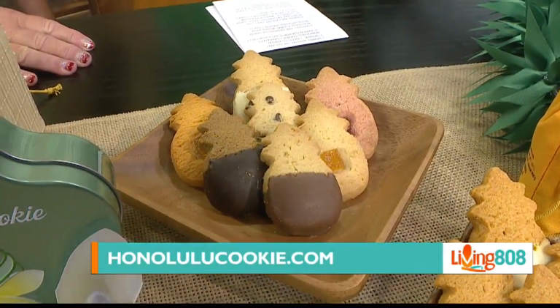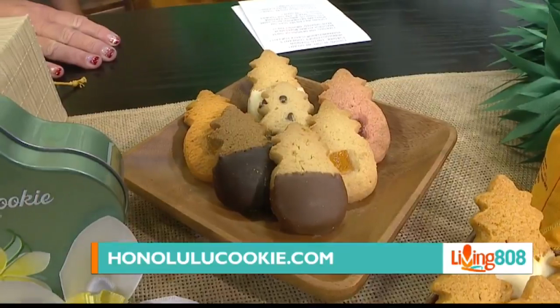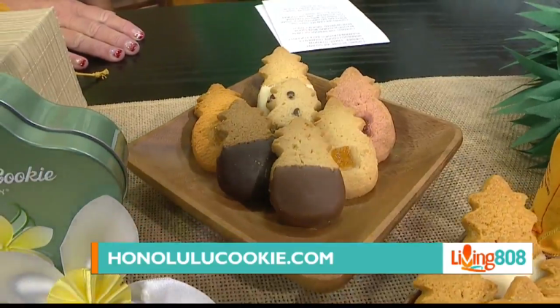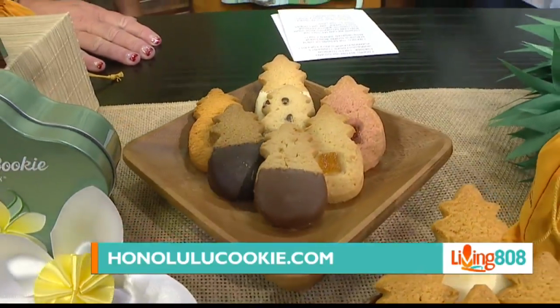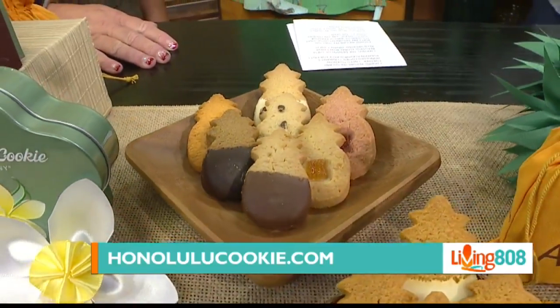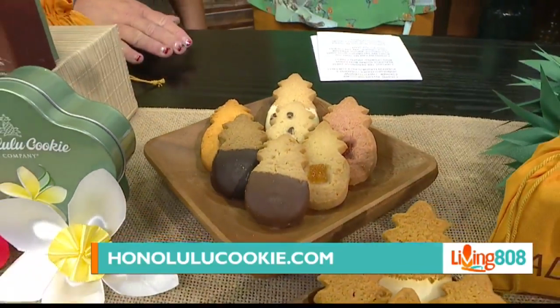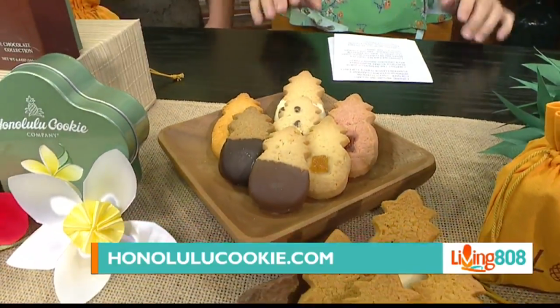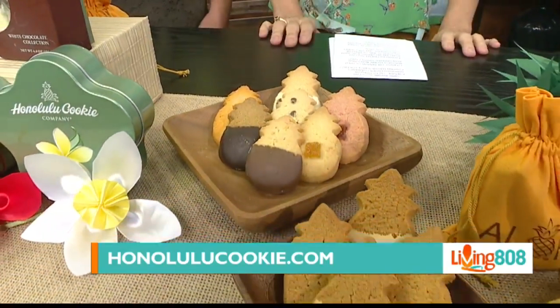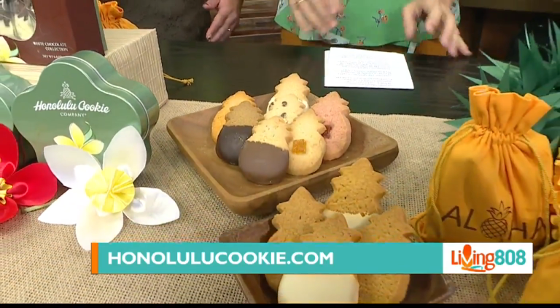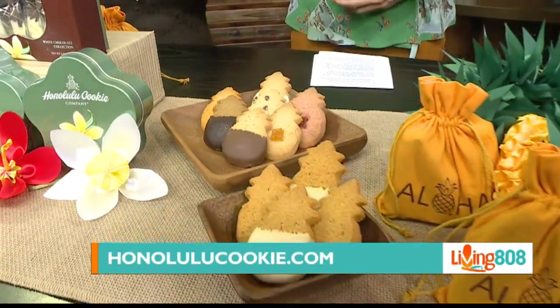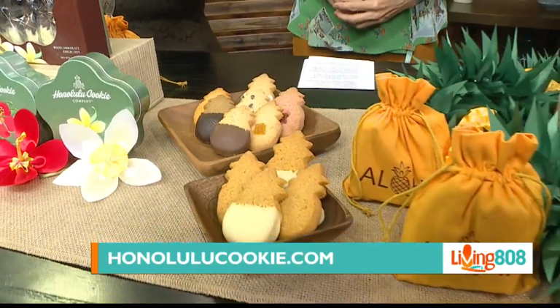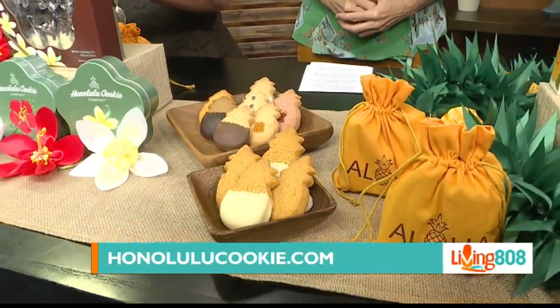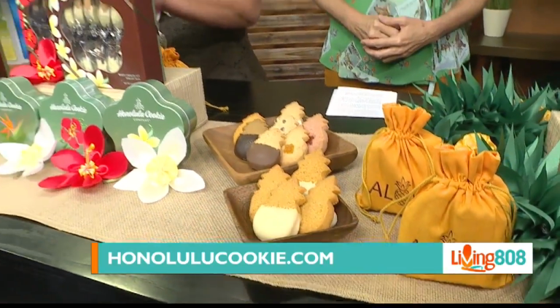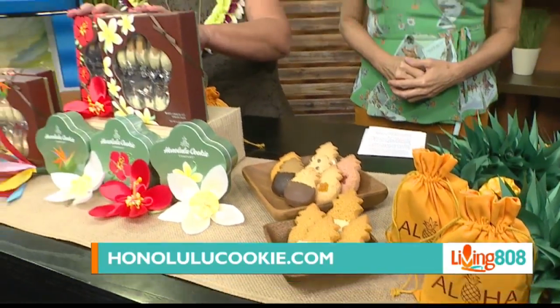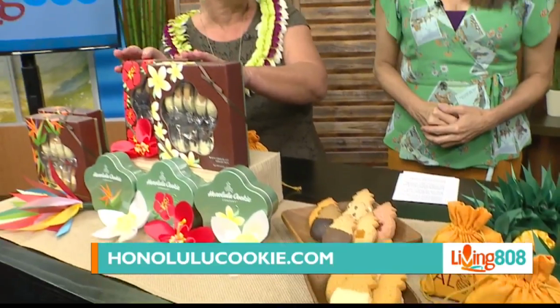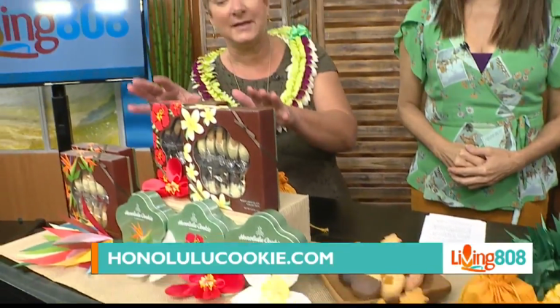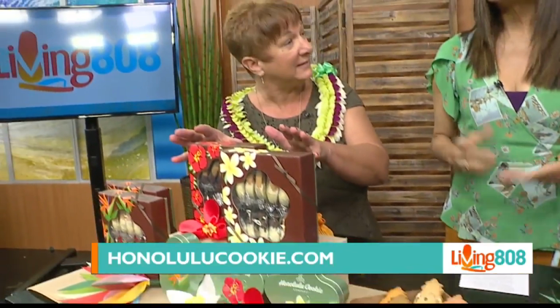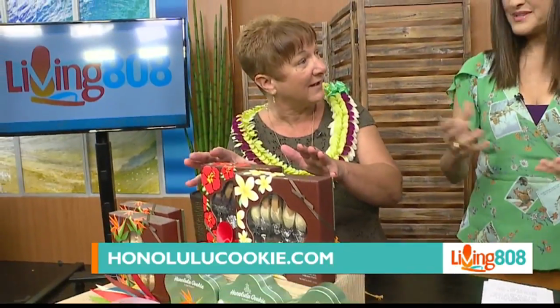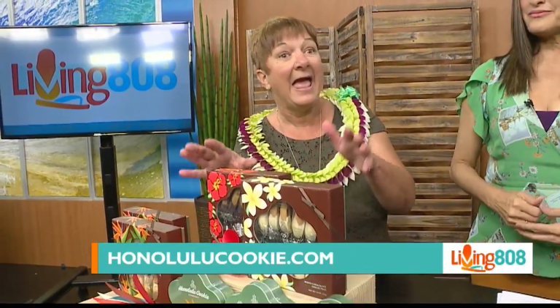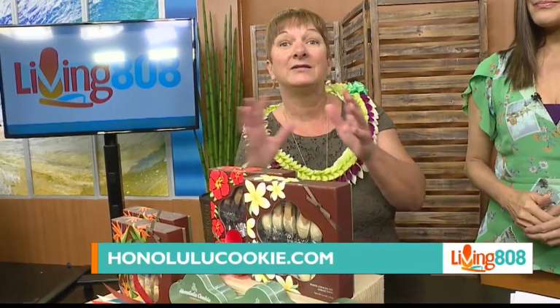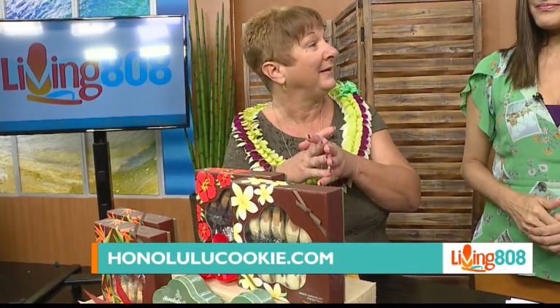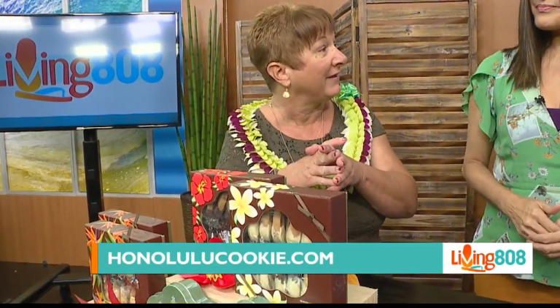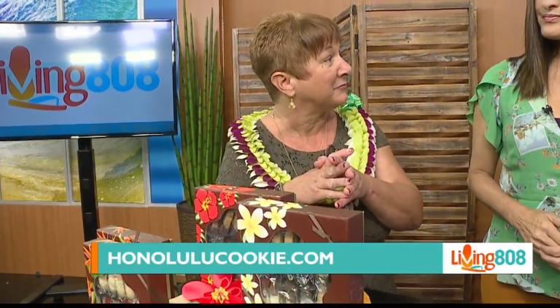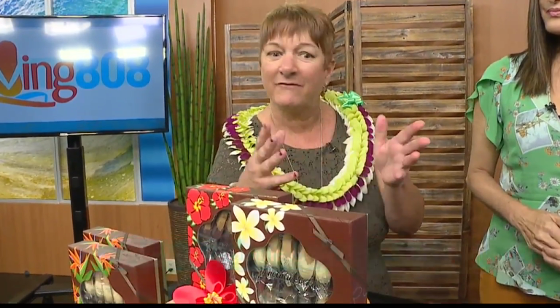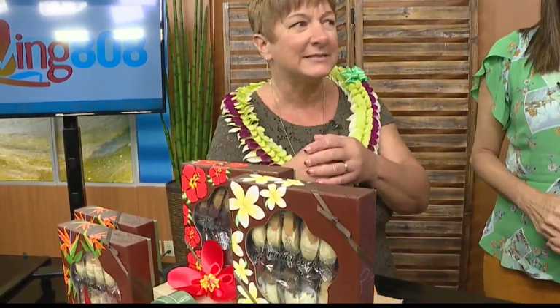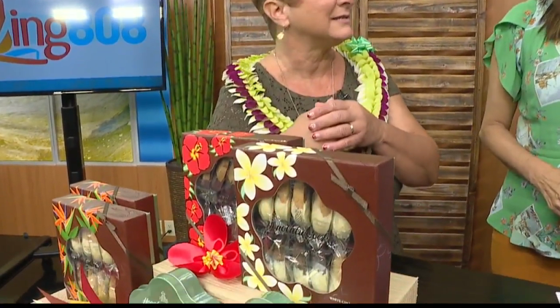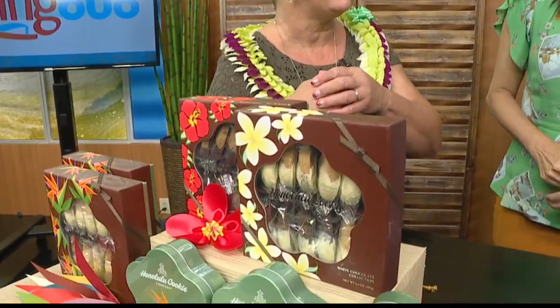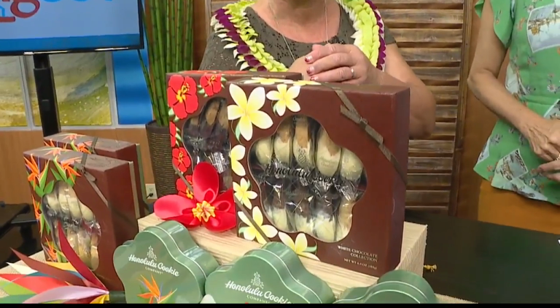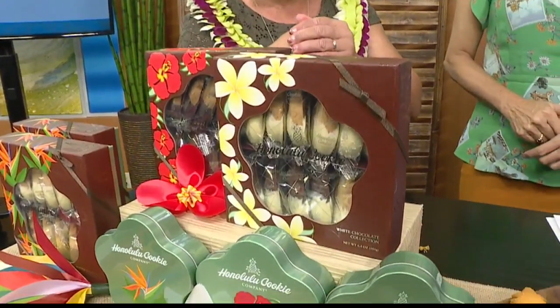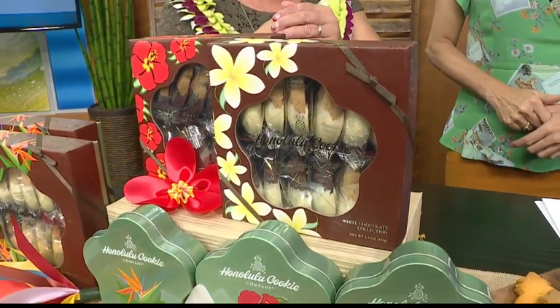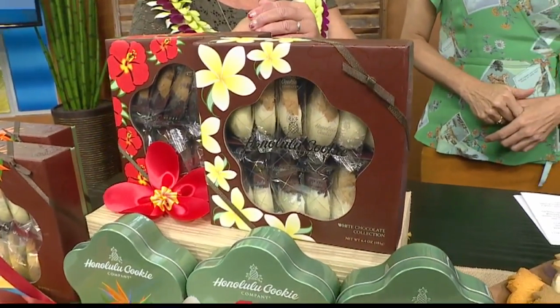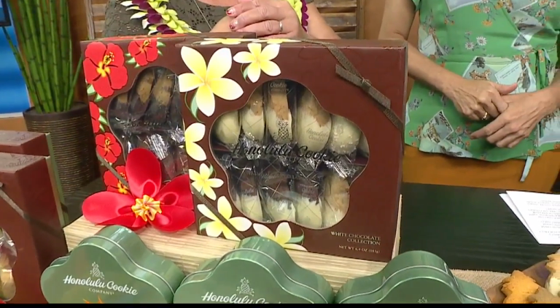These are all kind of new designs. We had a floral collection before, but it's an updated design. We updated the flavors to what everybody is telling us that they want — so we listened to our customers.